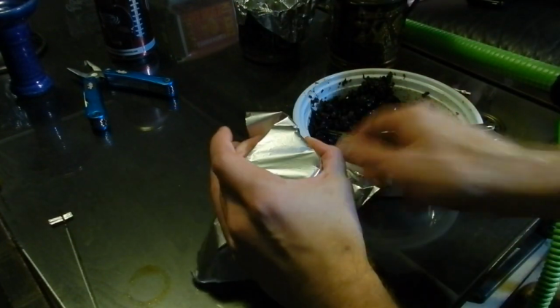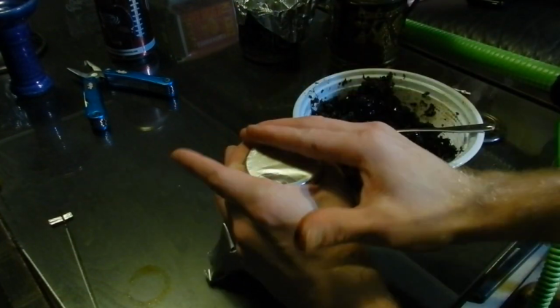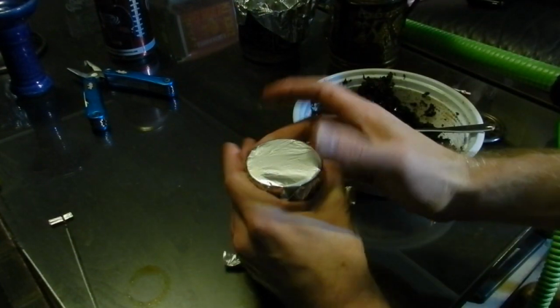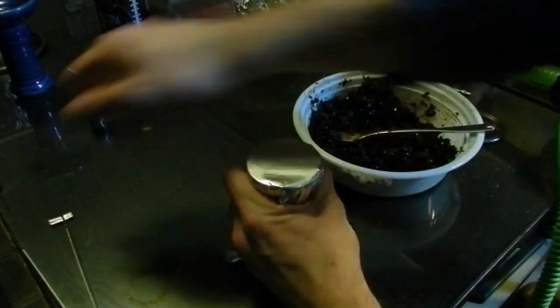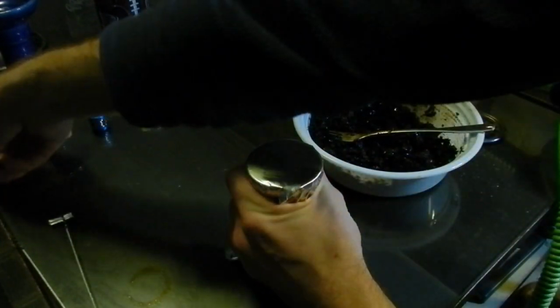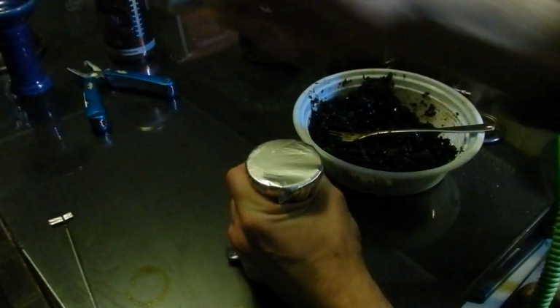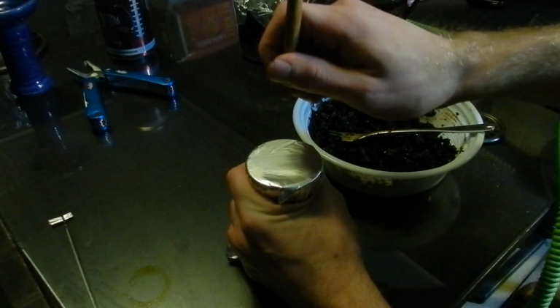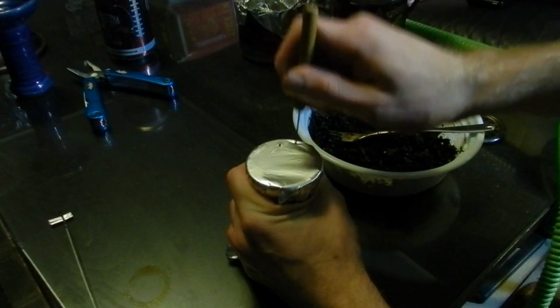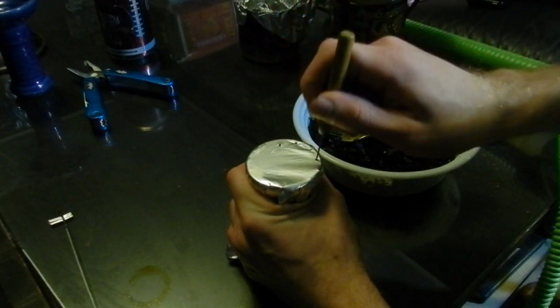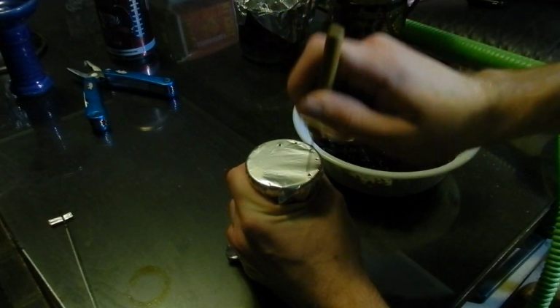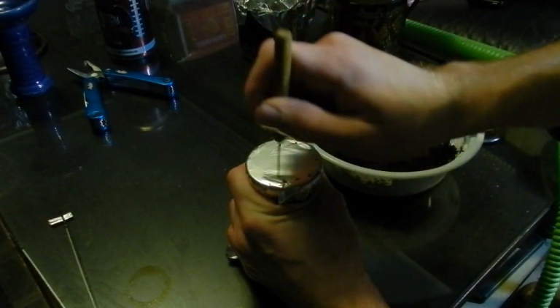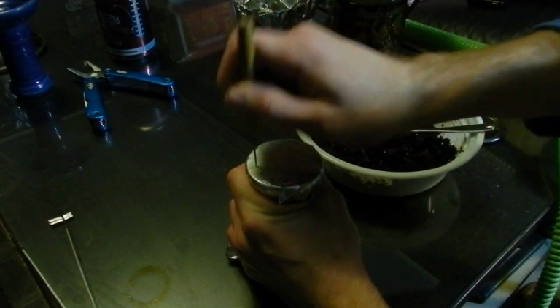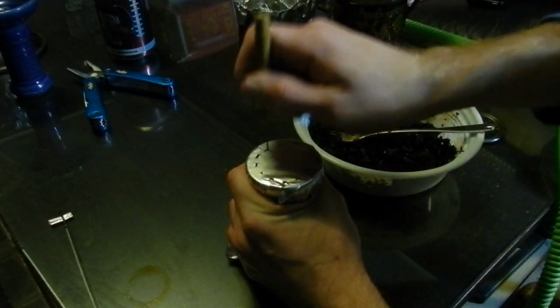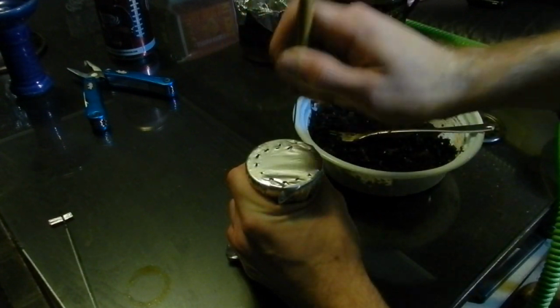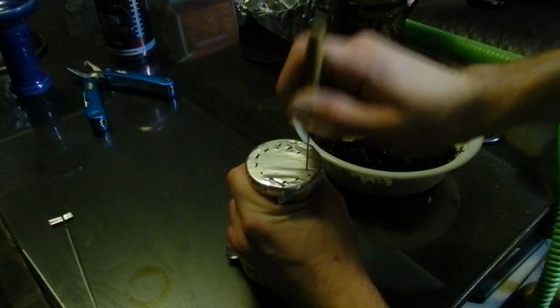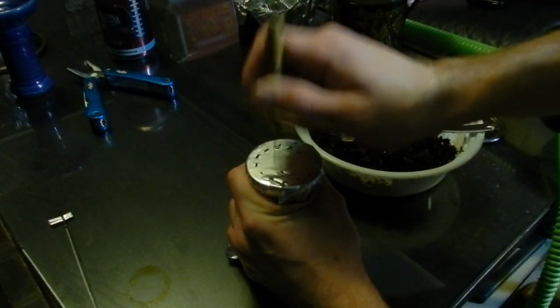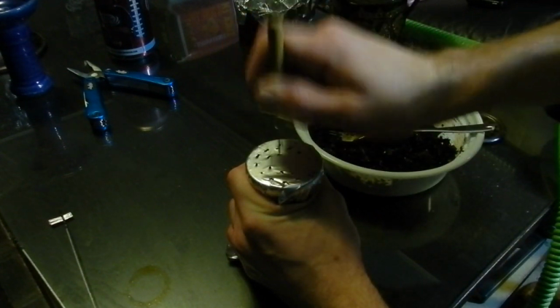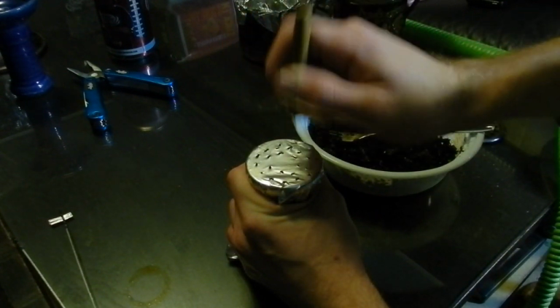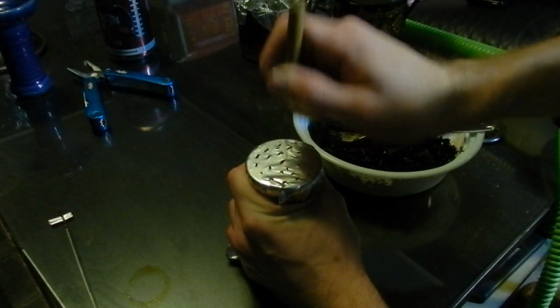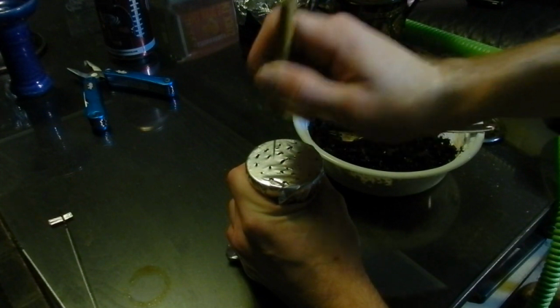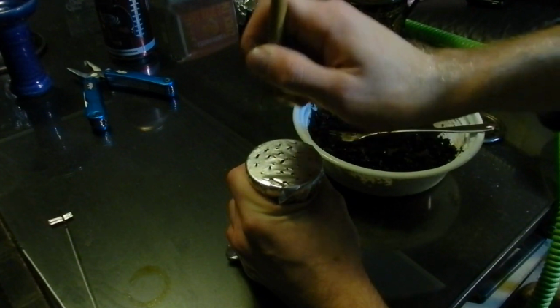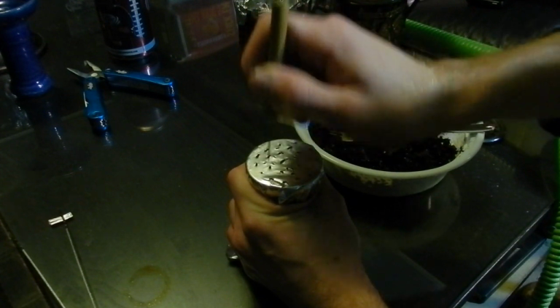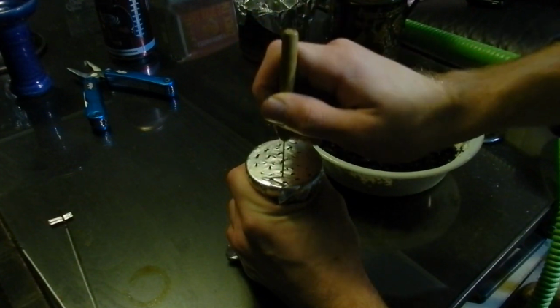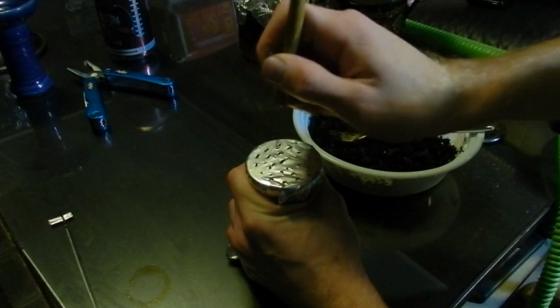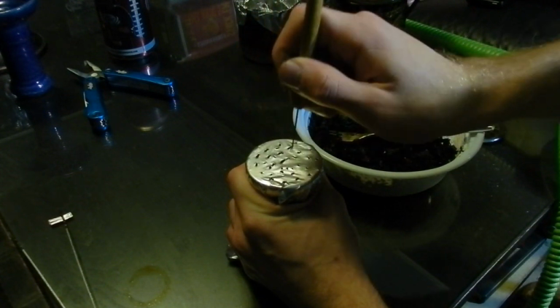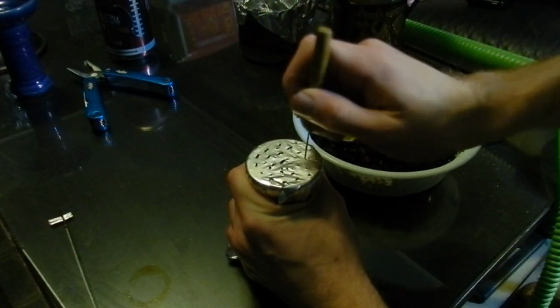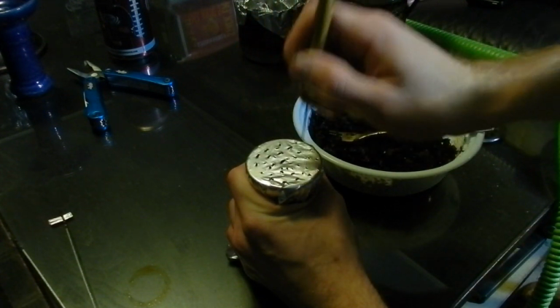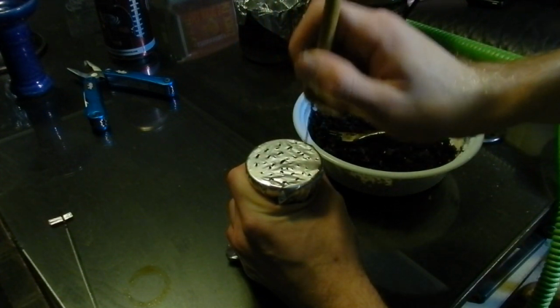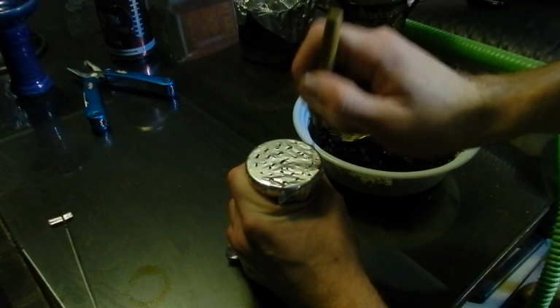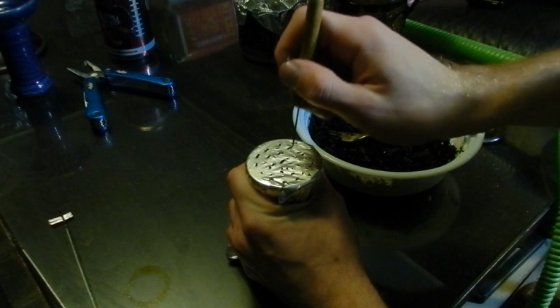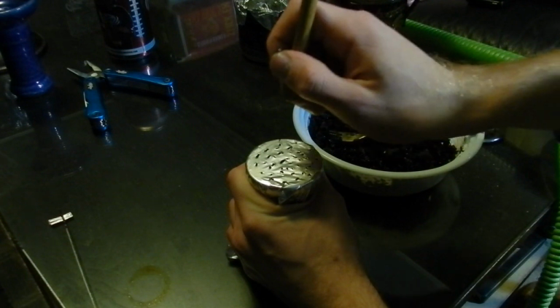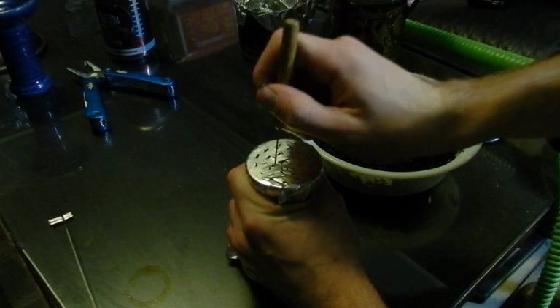What's so nice about this bowl — my favorite thing — is one coal. That's all you need when you're using coconut coals. You use one and you split it, so you just place two halves on there.